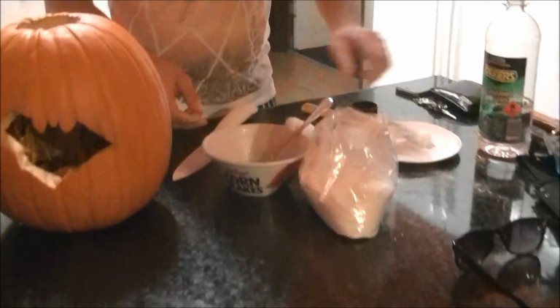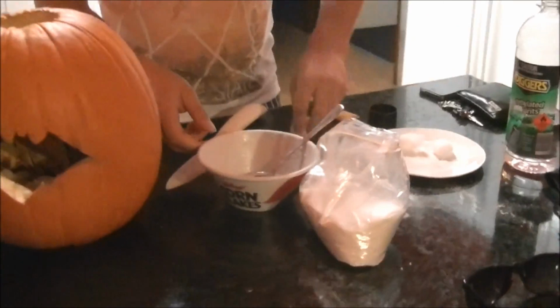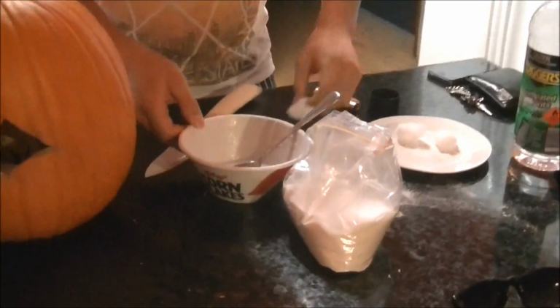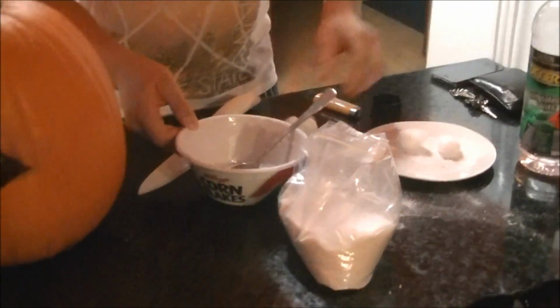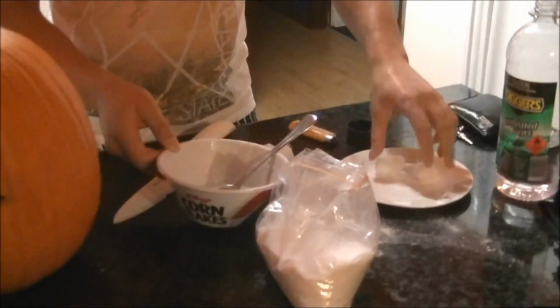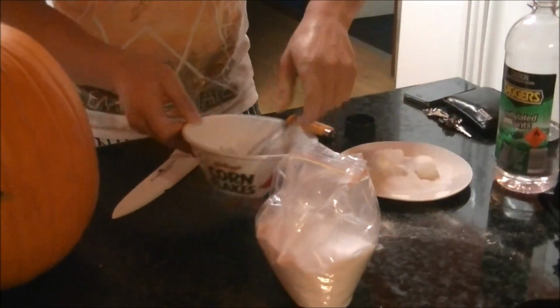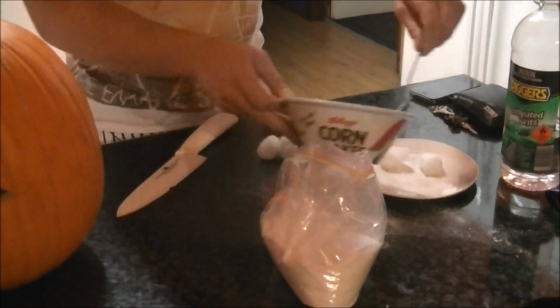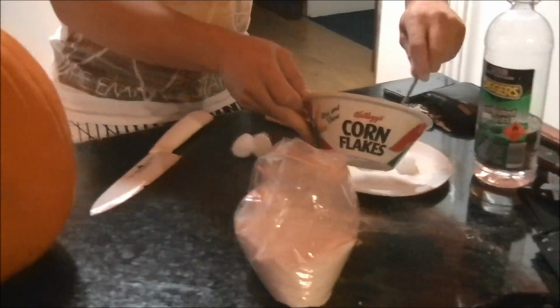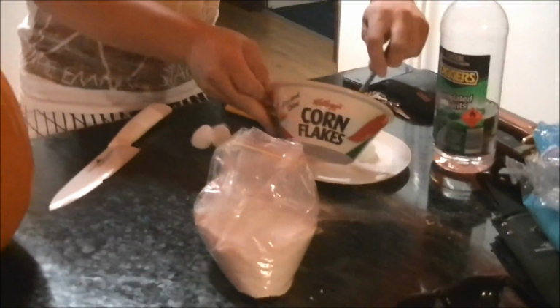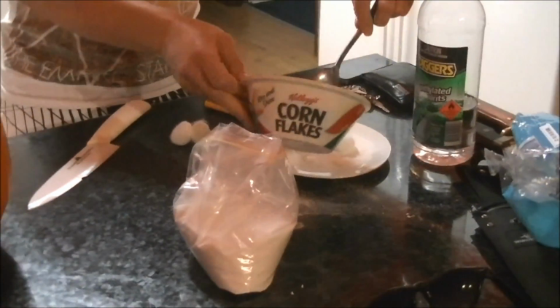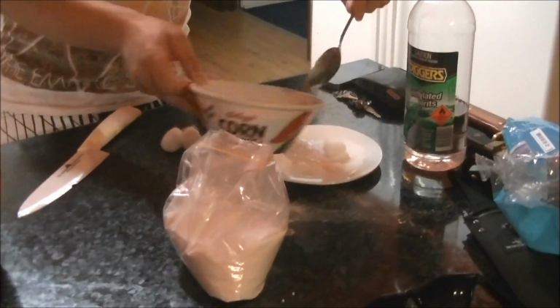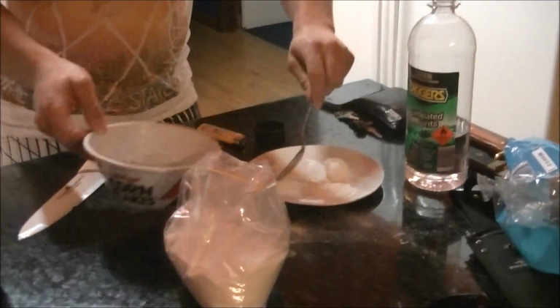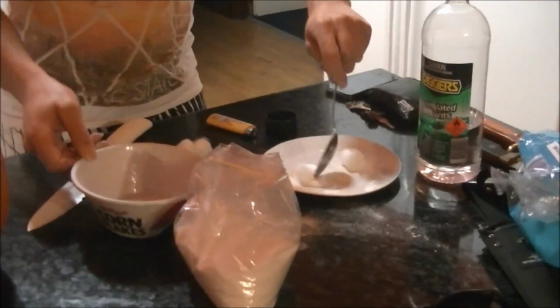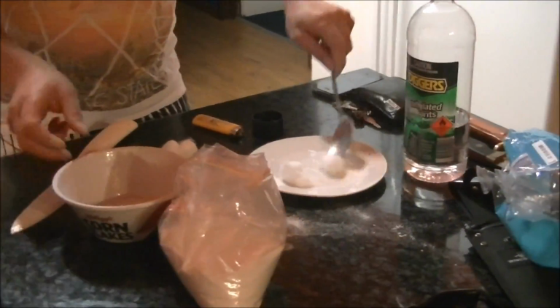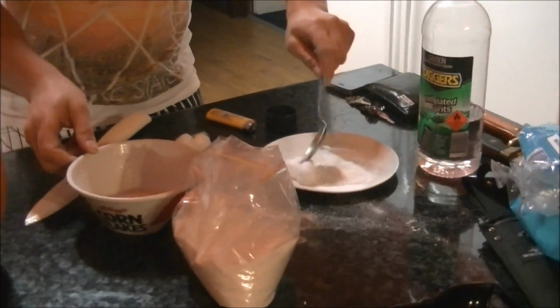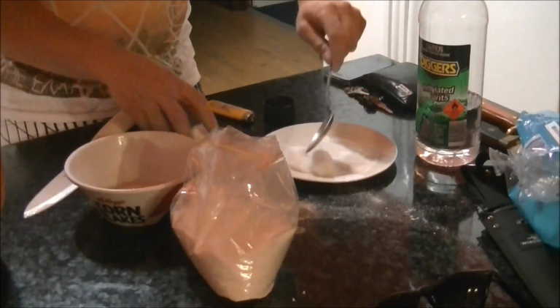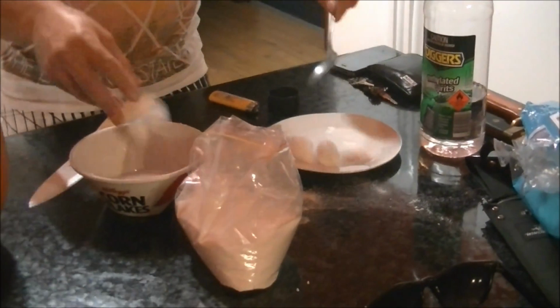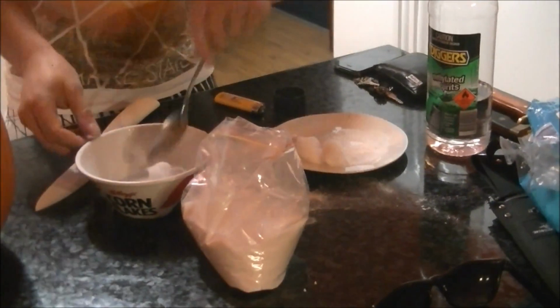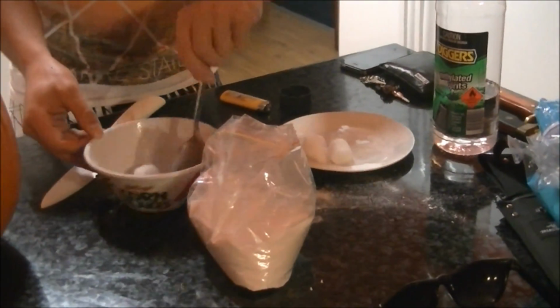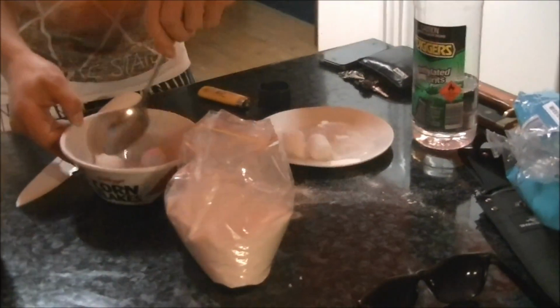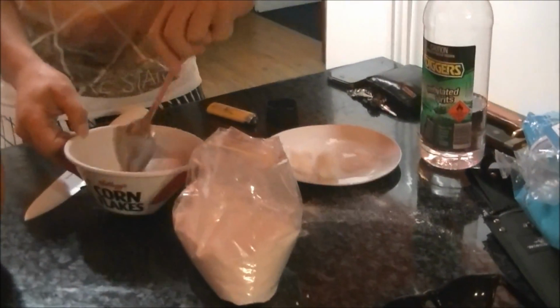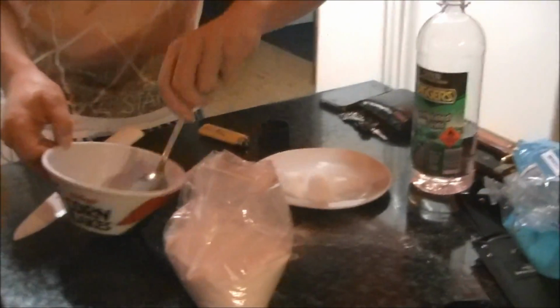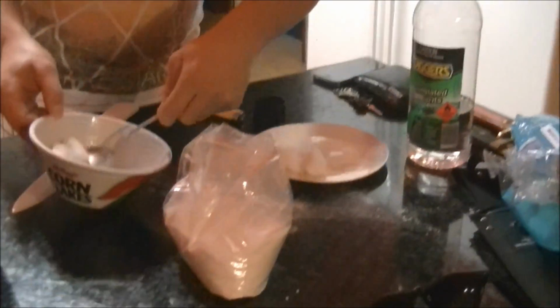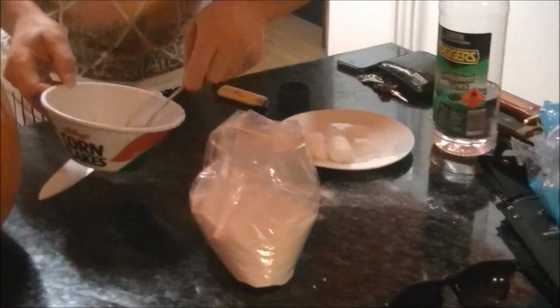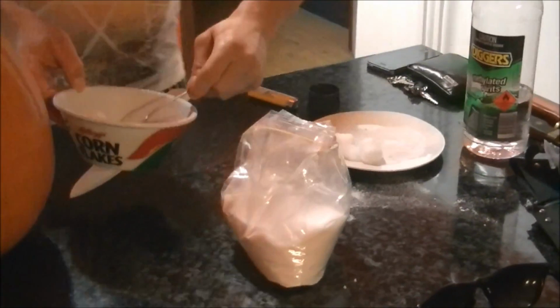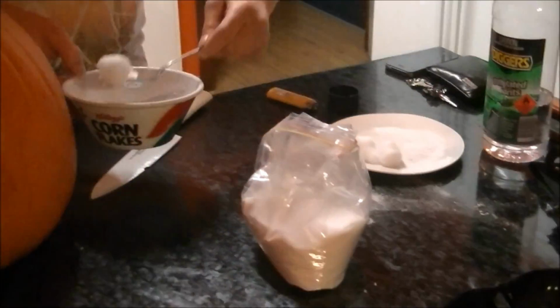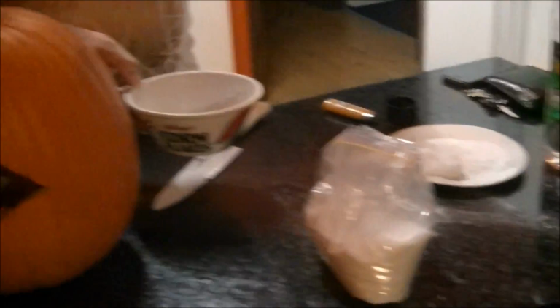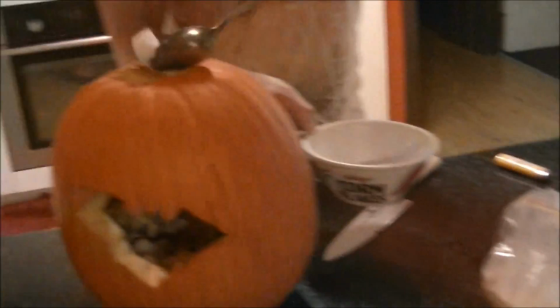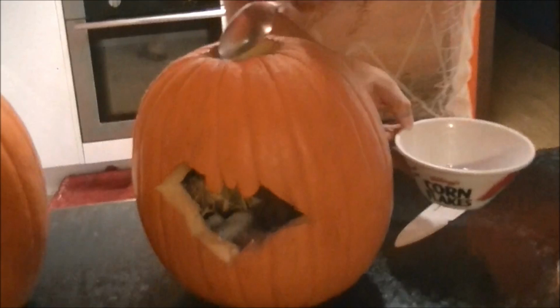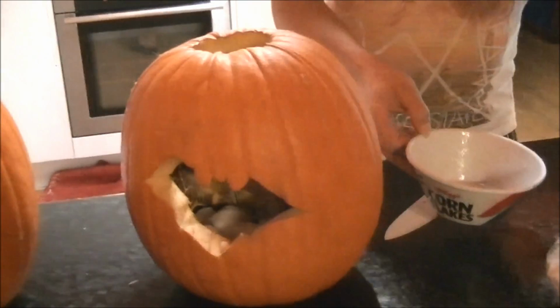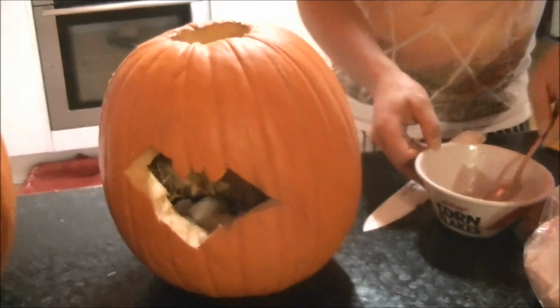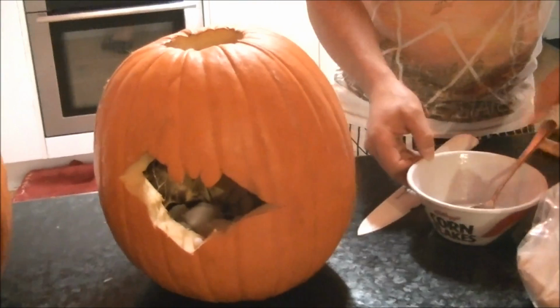Now, just simply add some of that to these cotton wool balls. Chuck some of them in there like this, like so. Throw them down into your jack-o'-lantern.